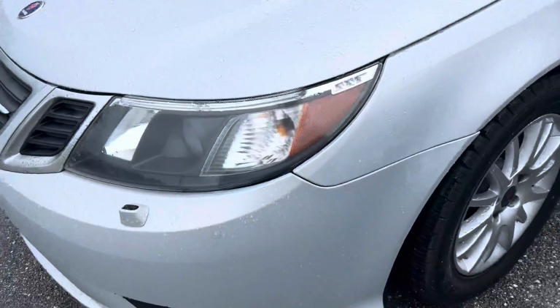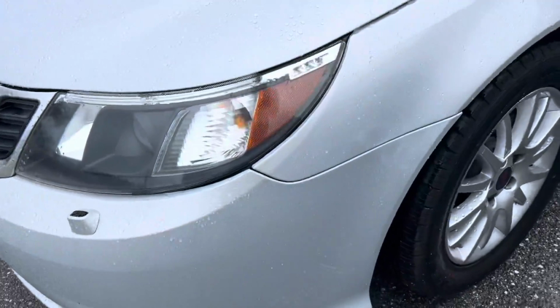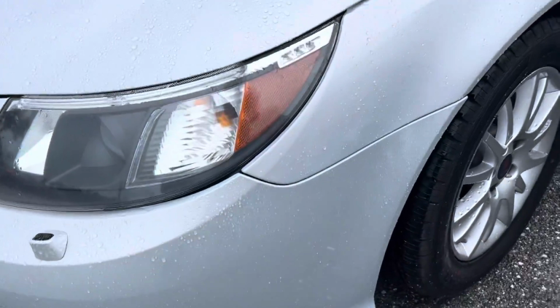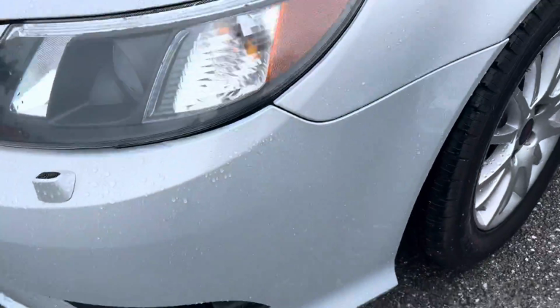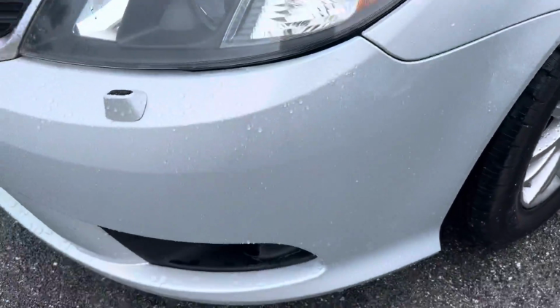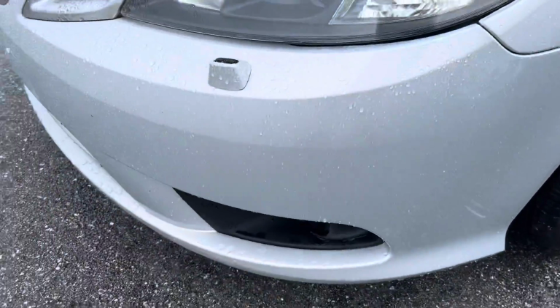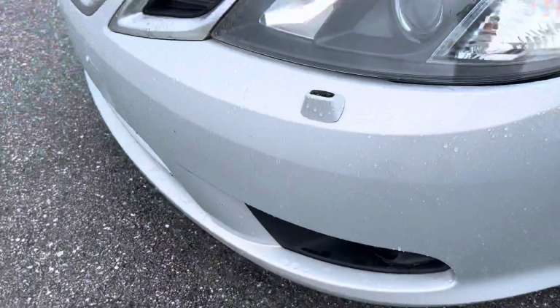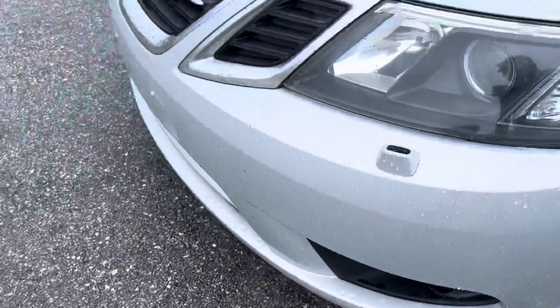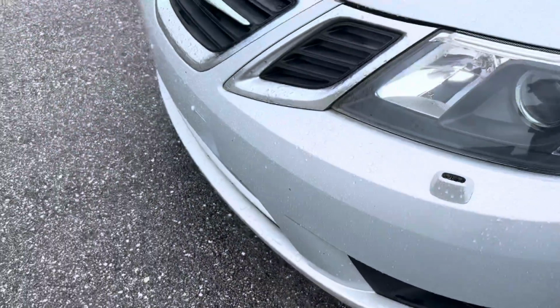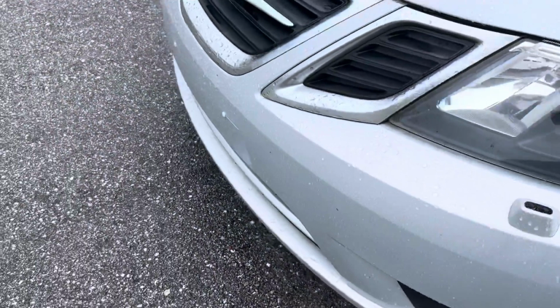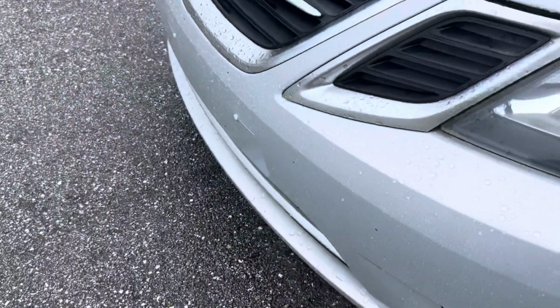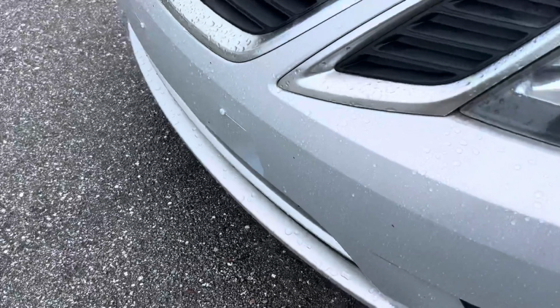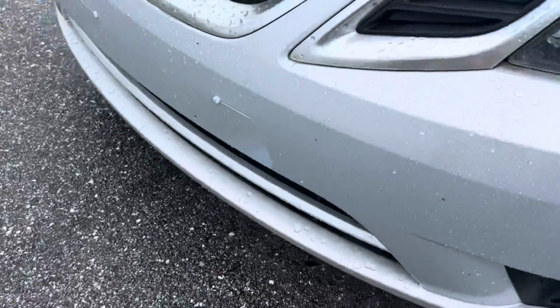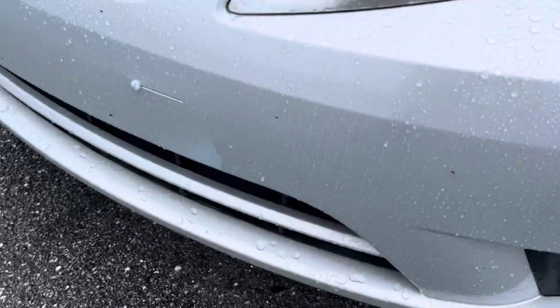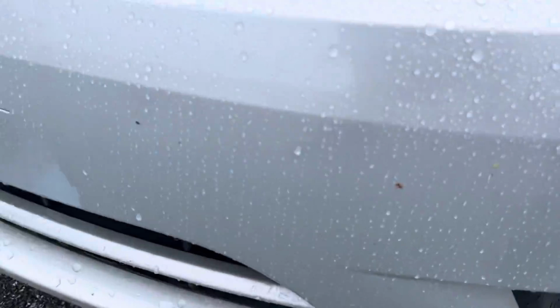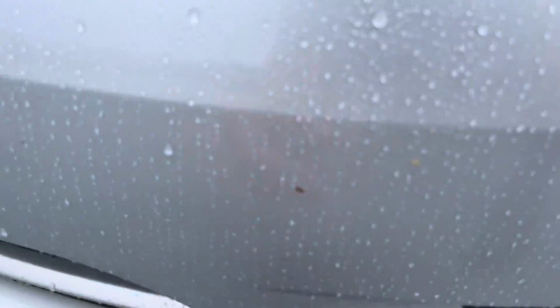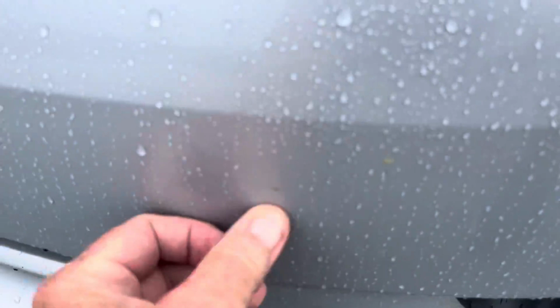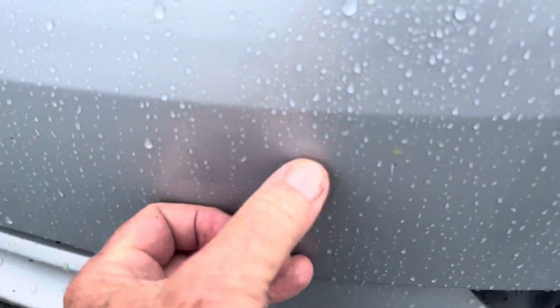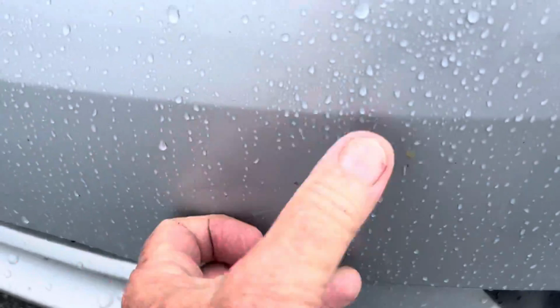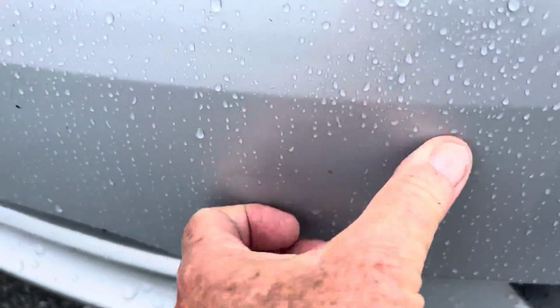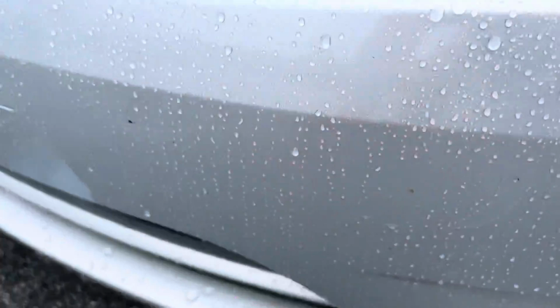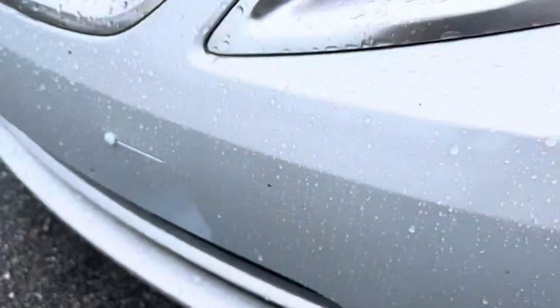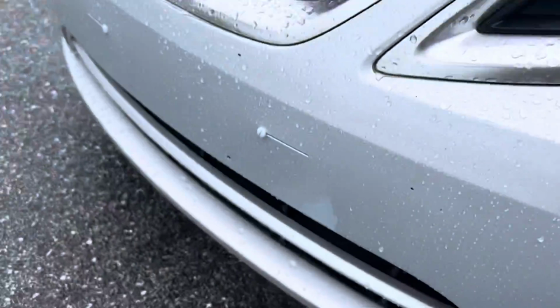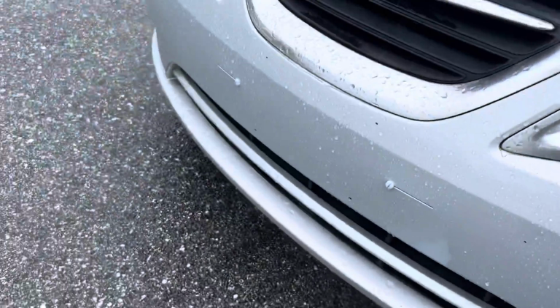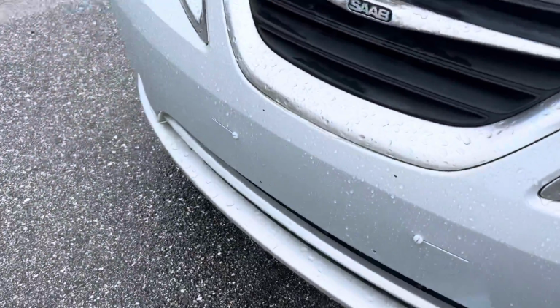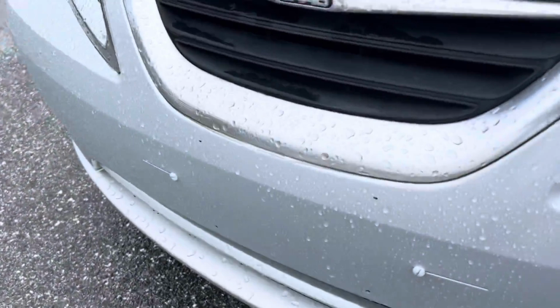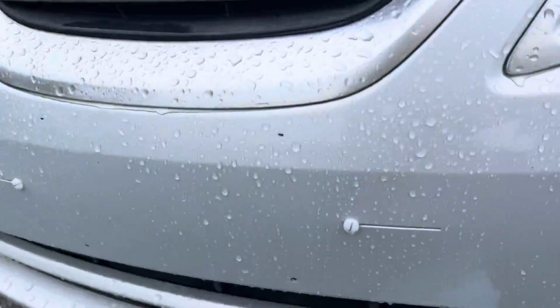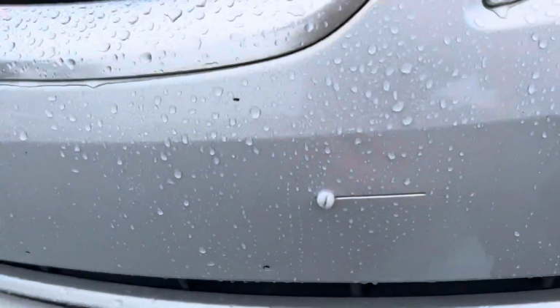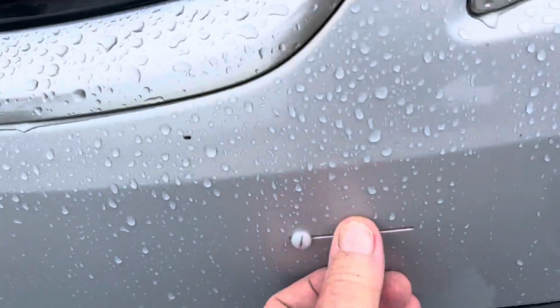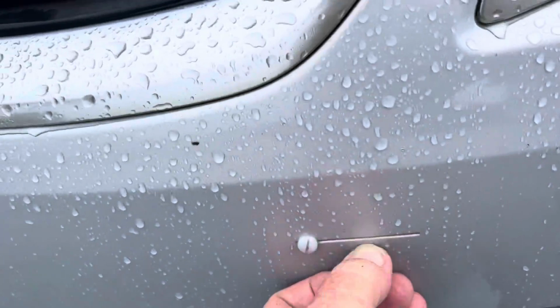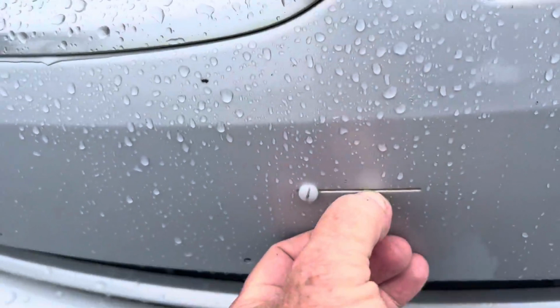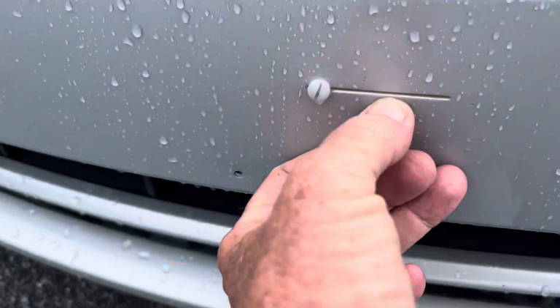I'm going to look real close for any flaws in the vehicle, and if they're there, I'm going to point them out to you. This is a really good, nice clean wagon.